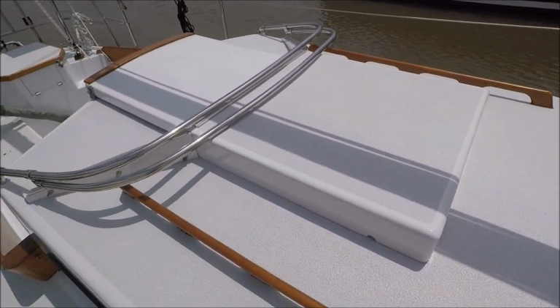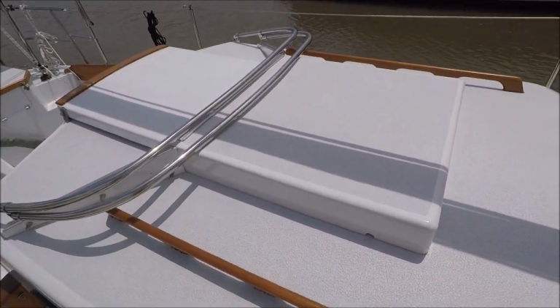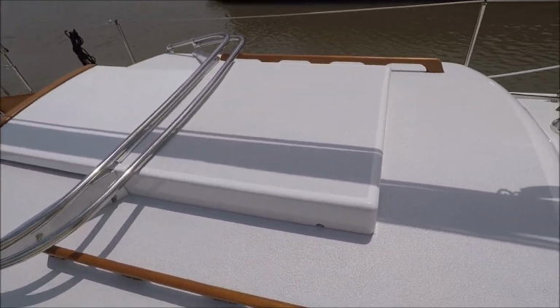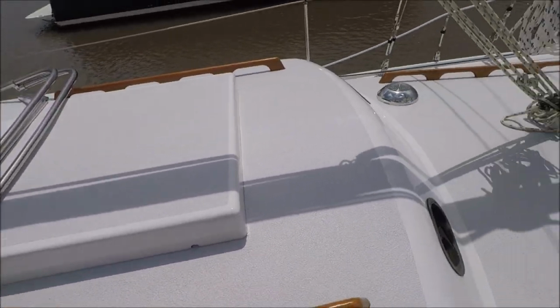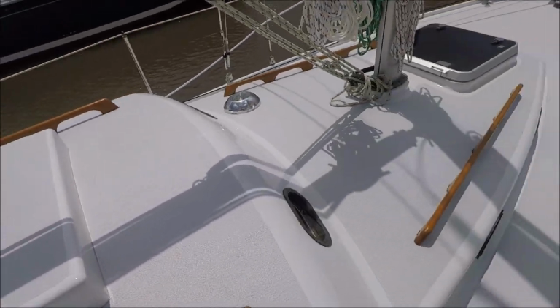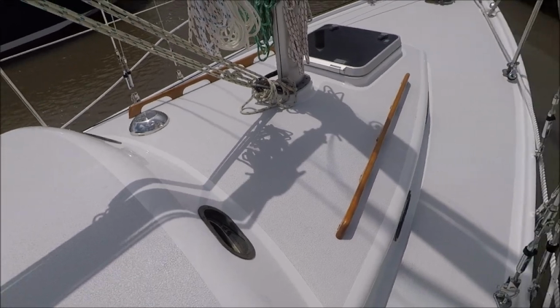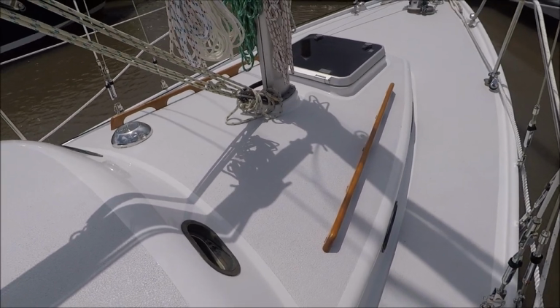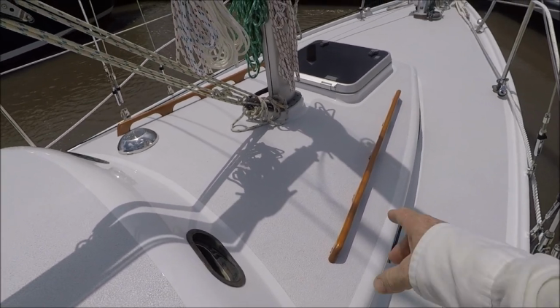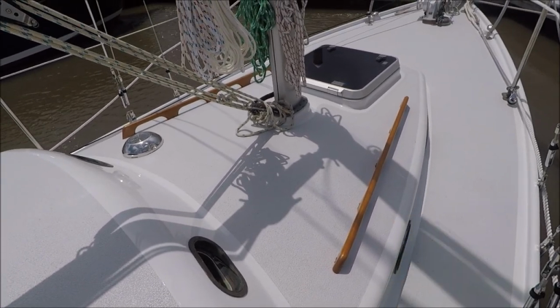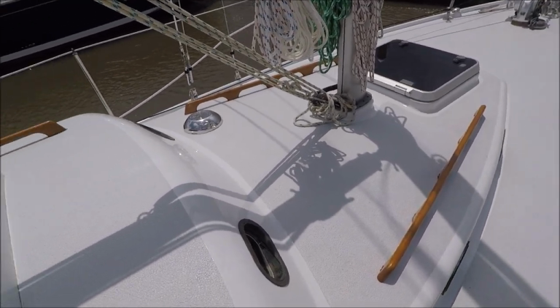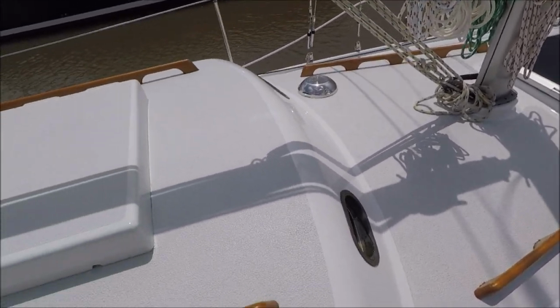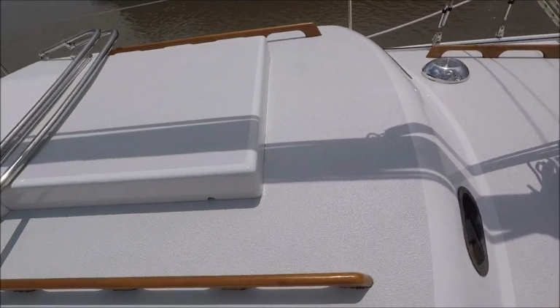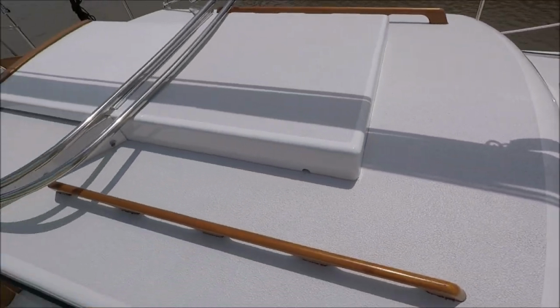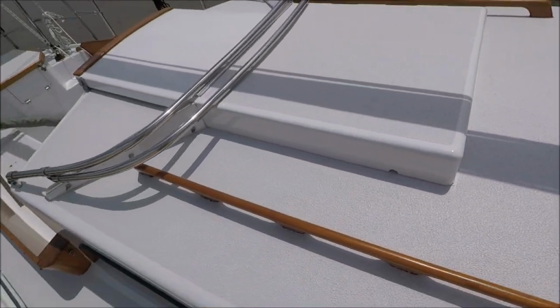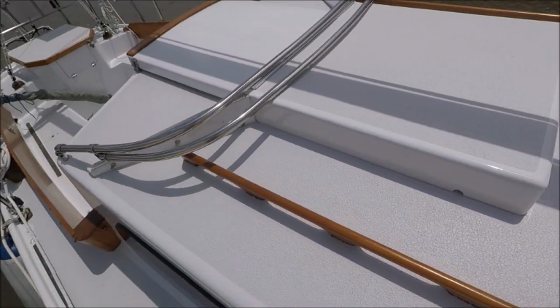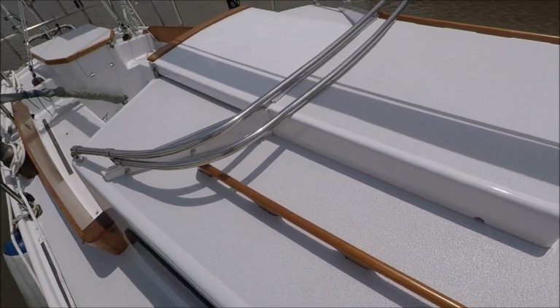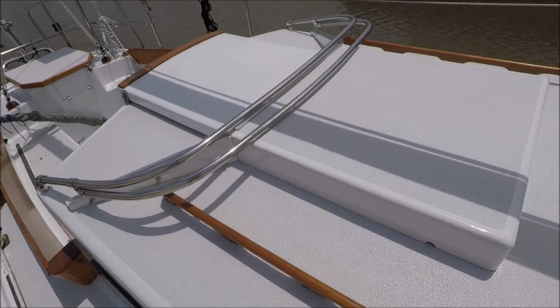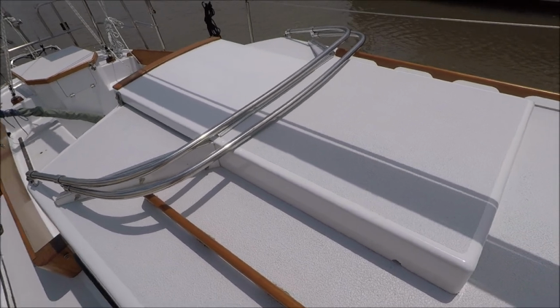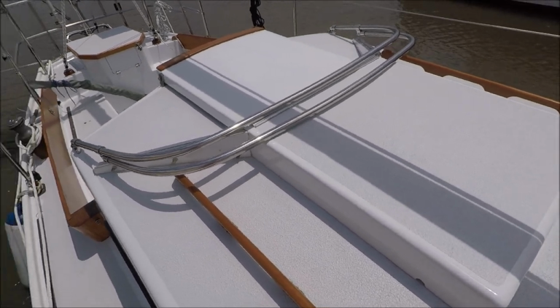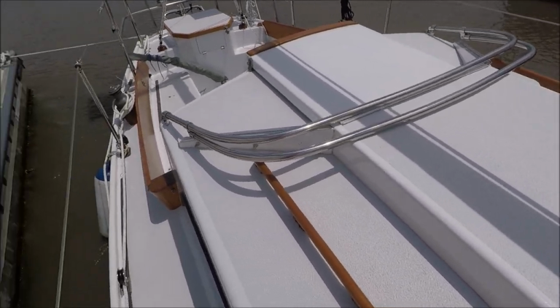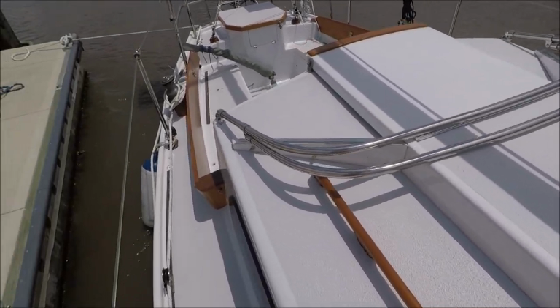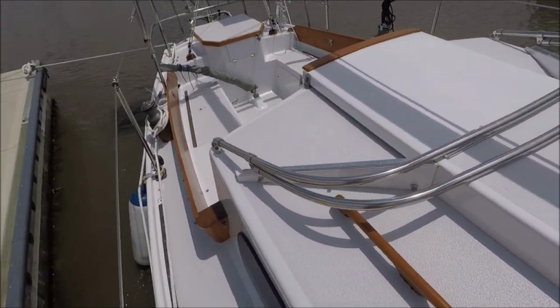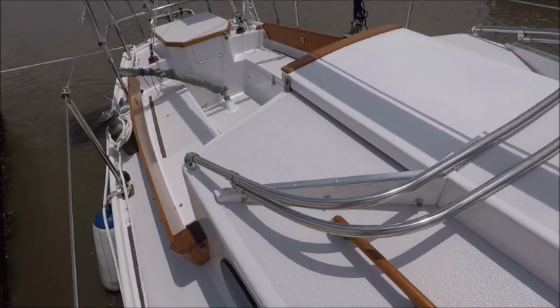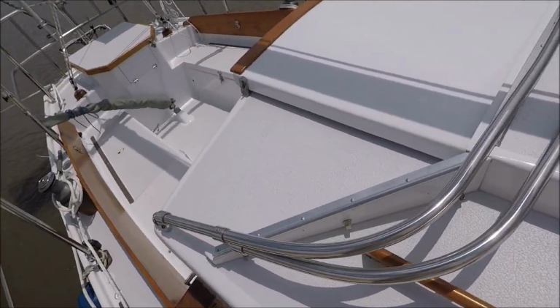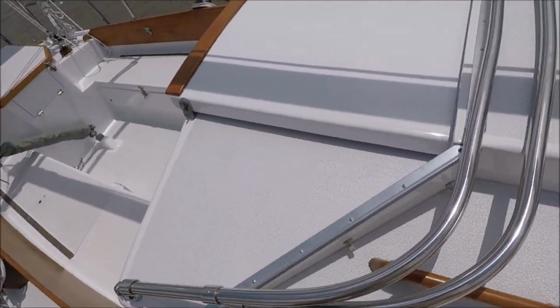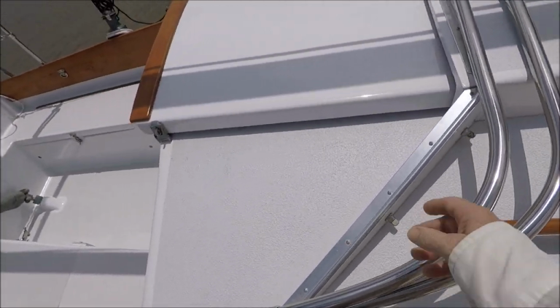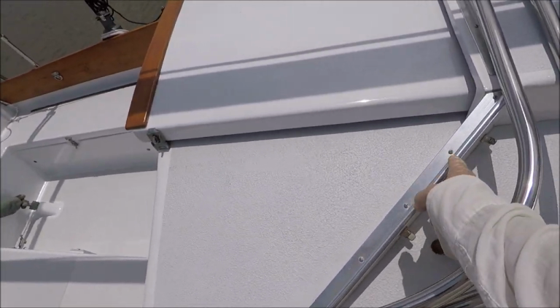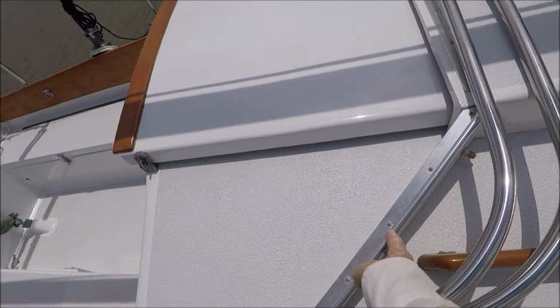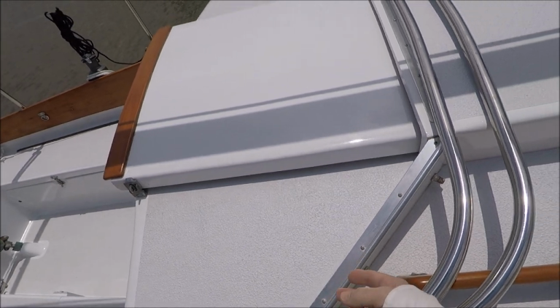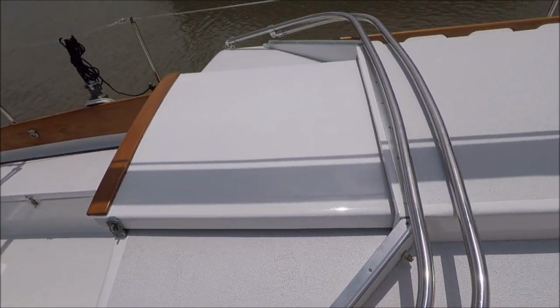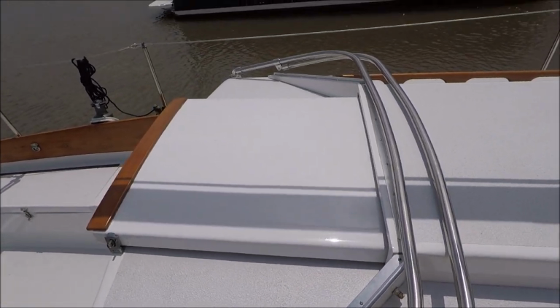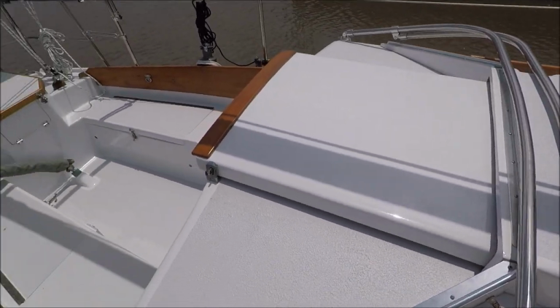To stiffen the rig. Extra forward handrails there on the forward deck and forward coach roof, and a C-hood with a bolt rope track installed for the dodger.